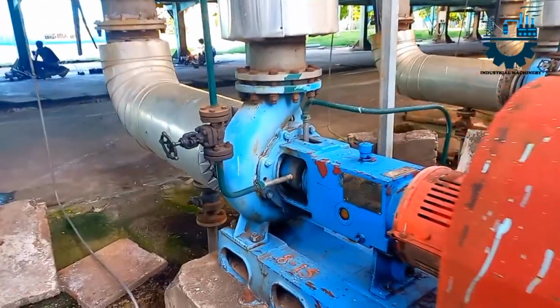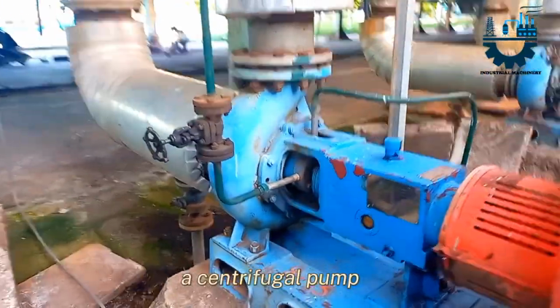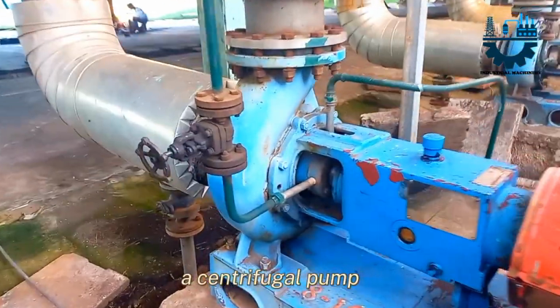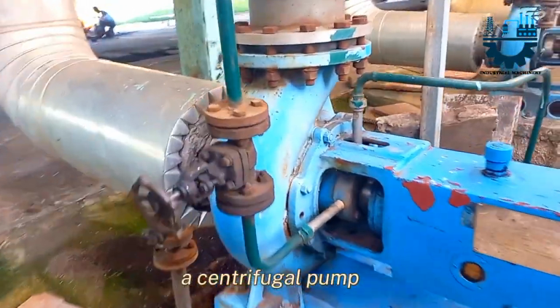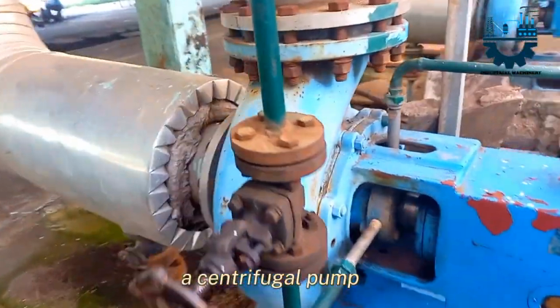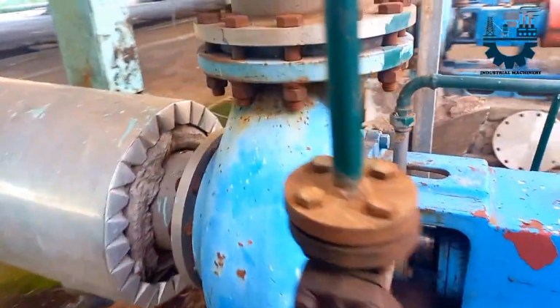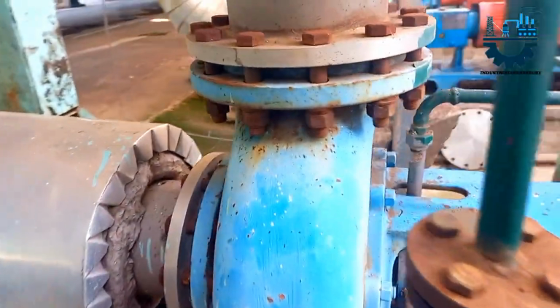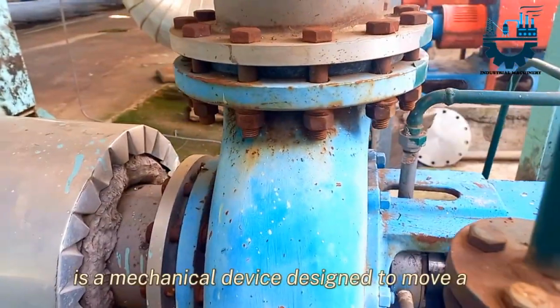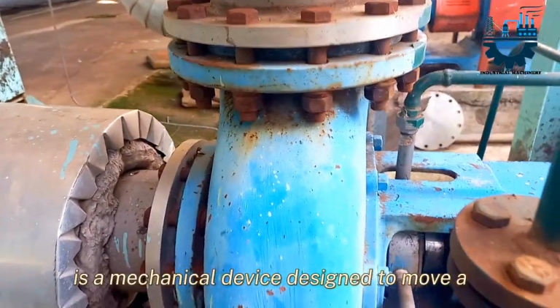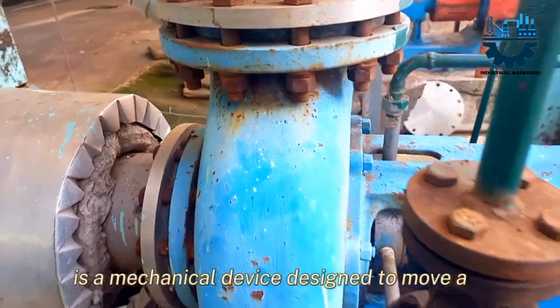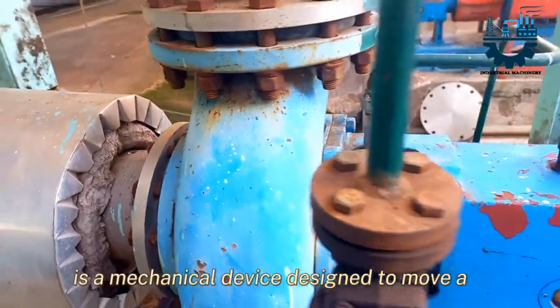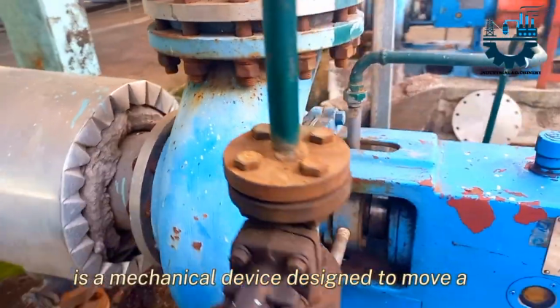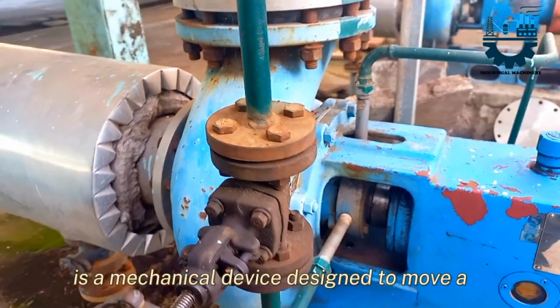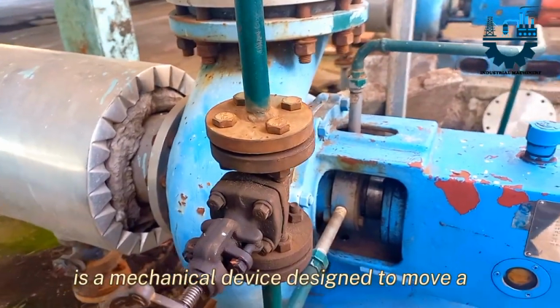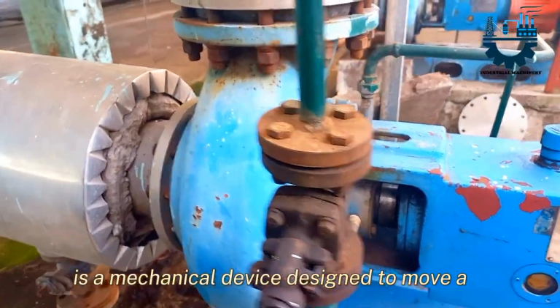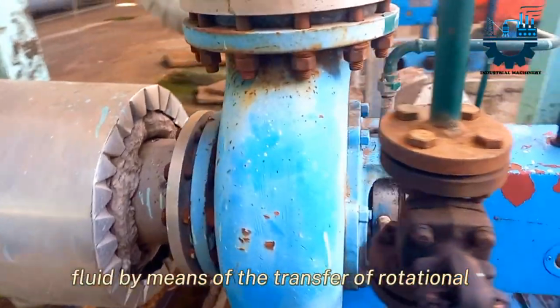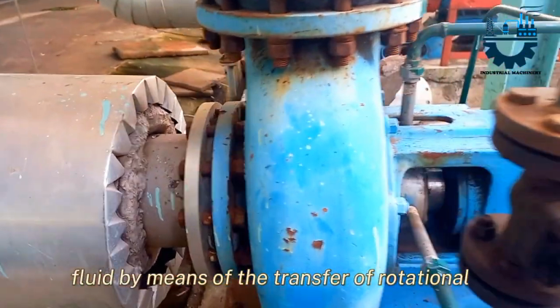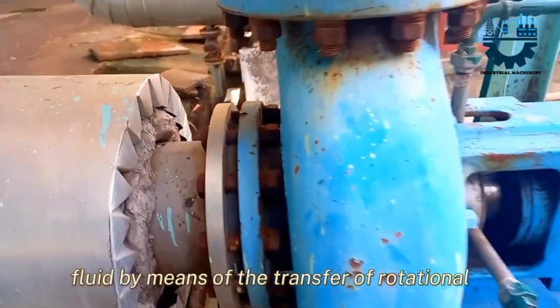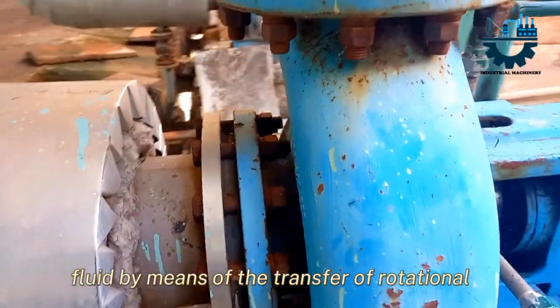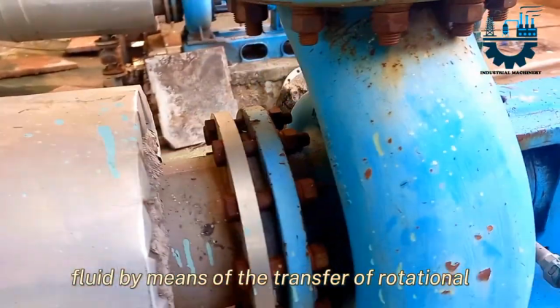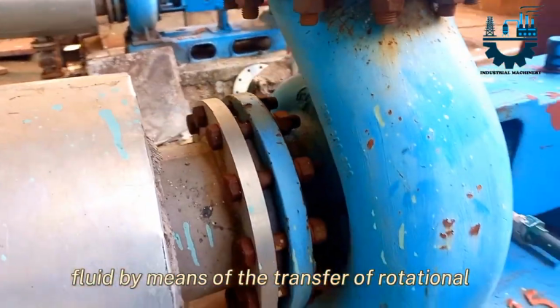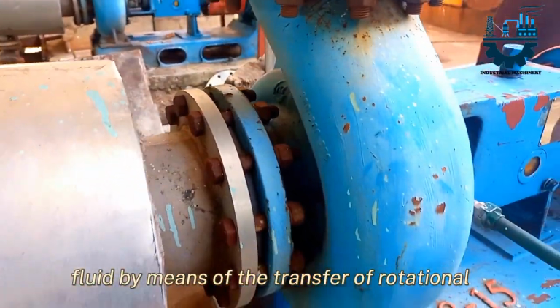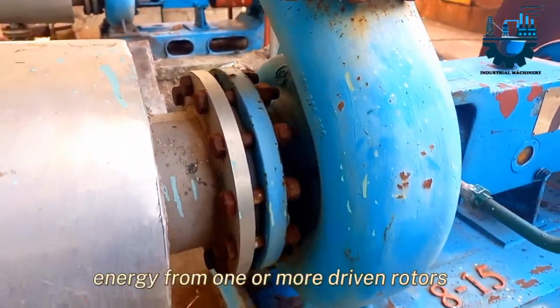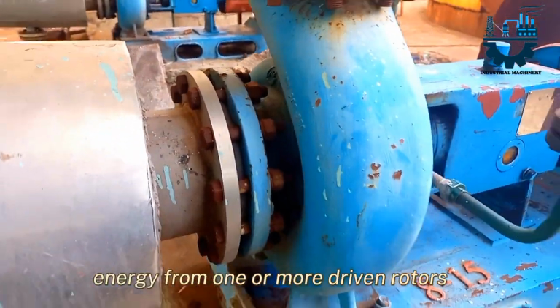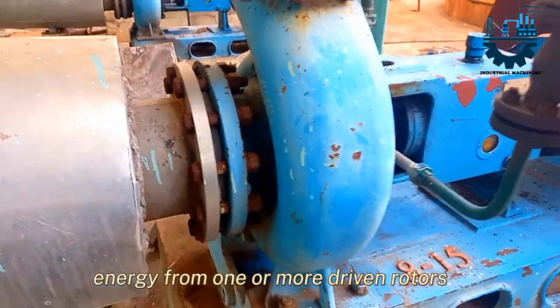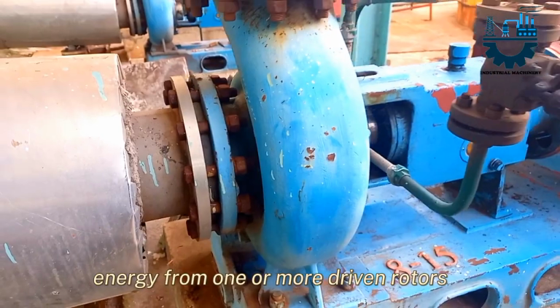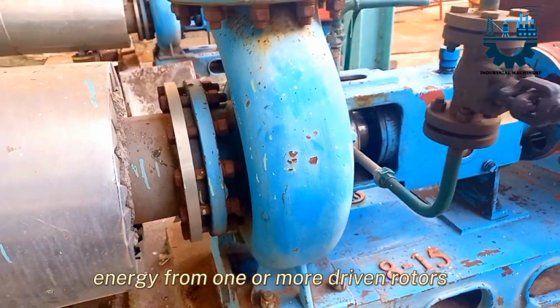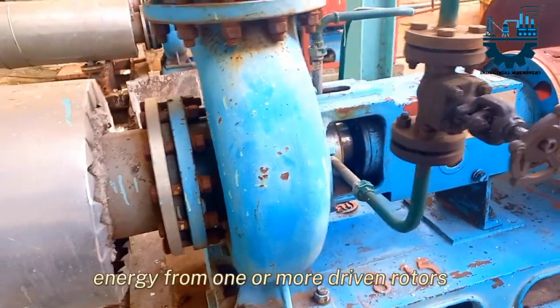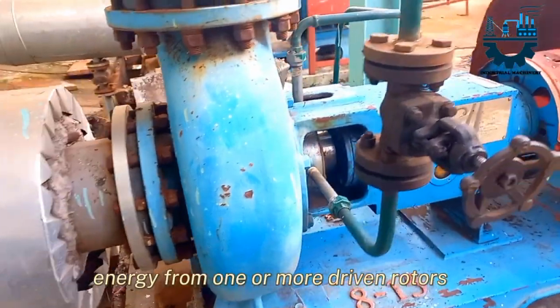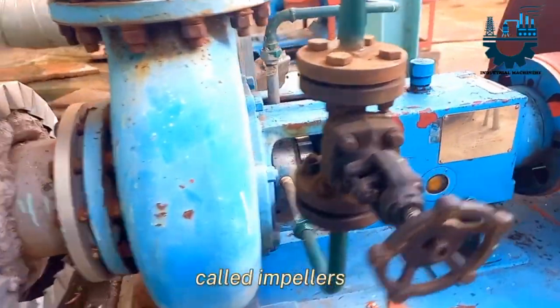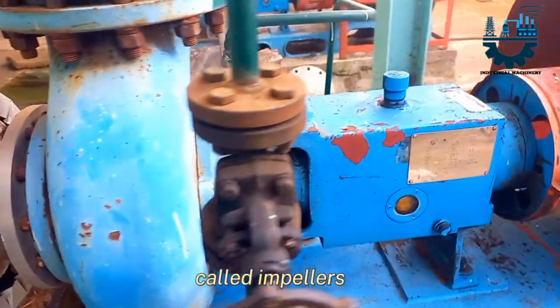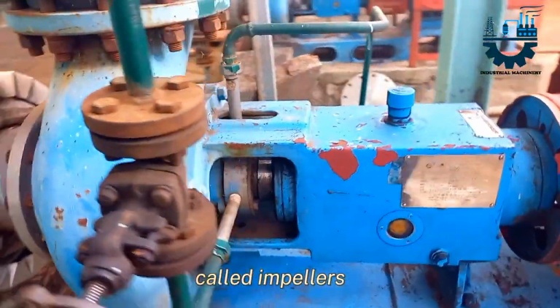A centrifugal pump is a mechanical device designed to move a fluid by means of the transfer of rotational energy from one or more driven rotors, called impellers.